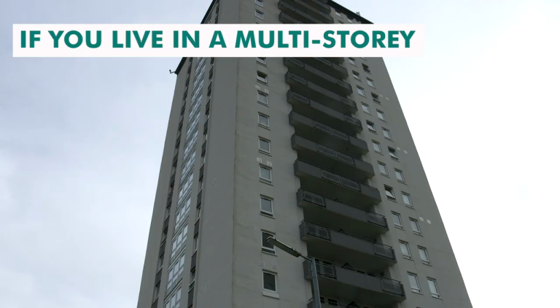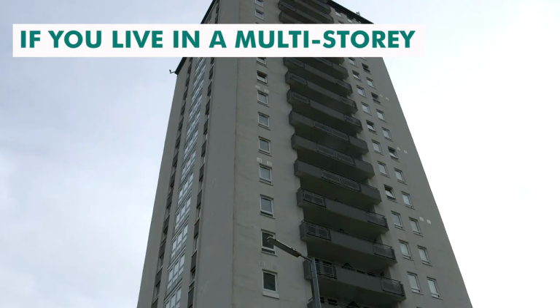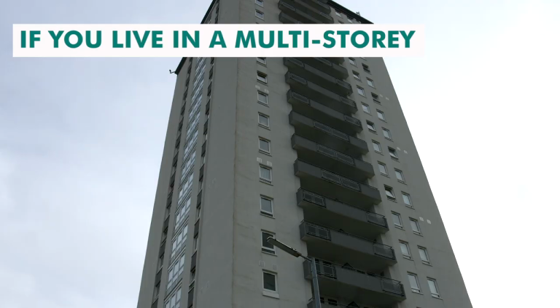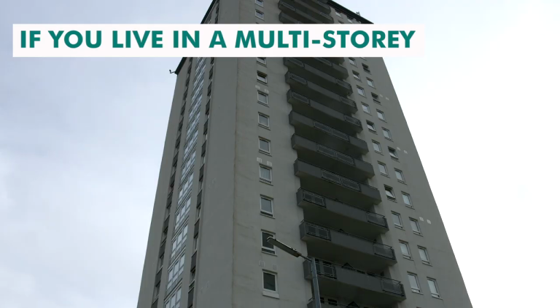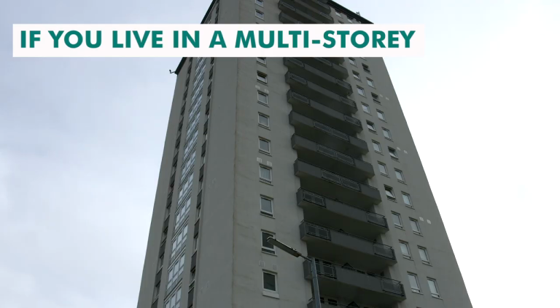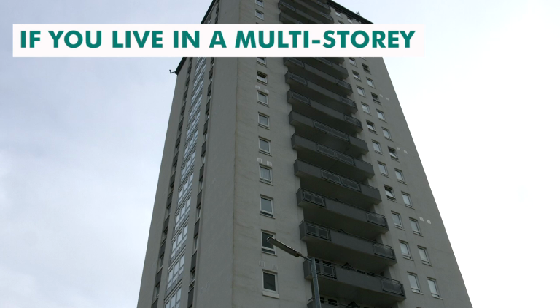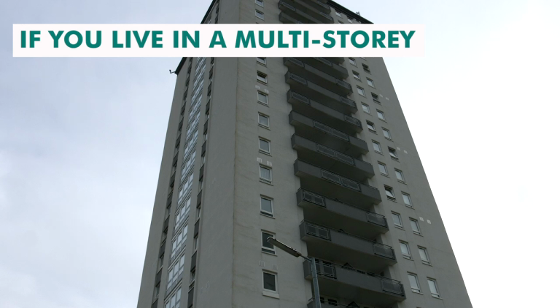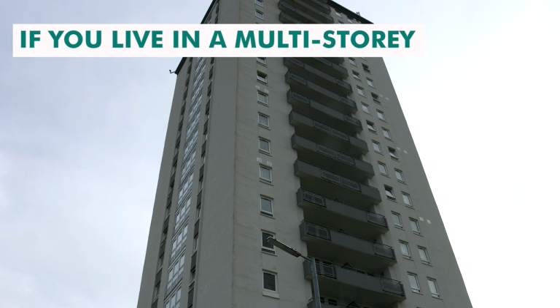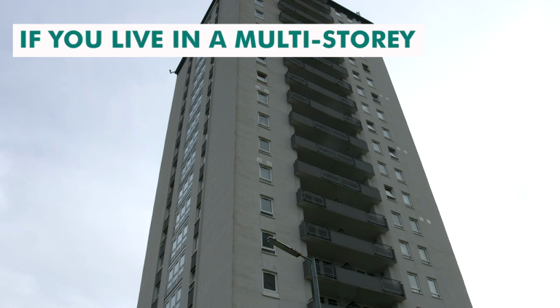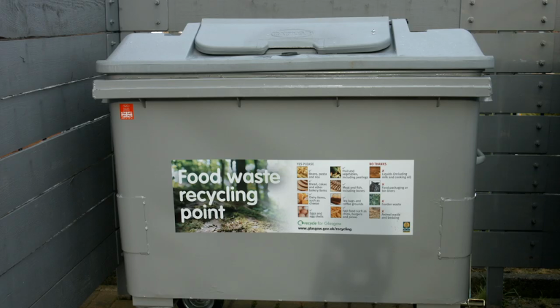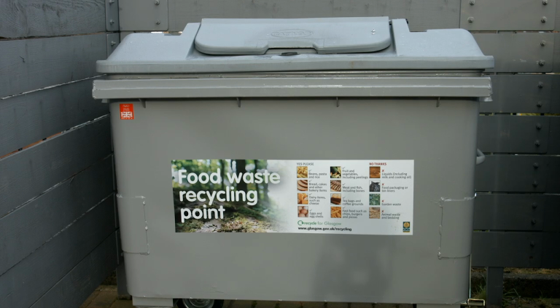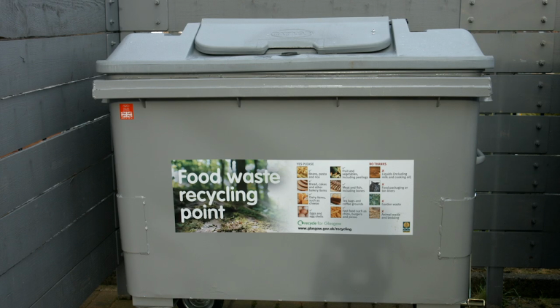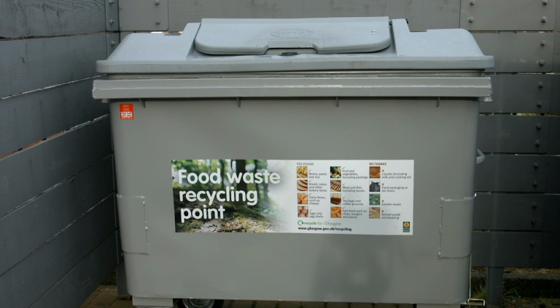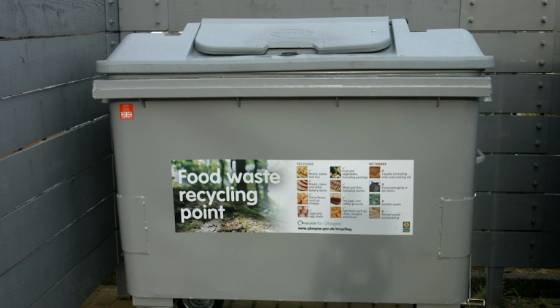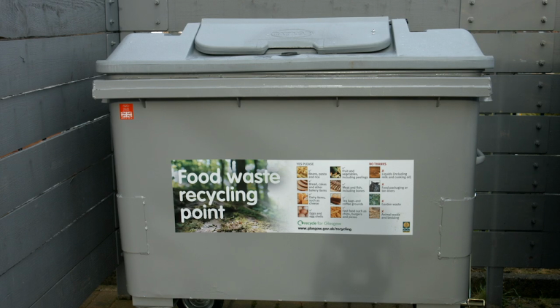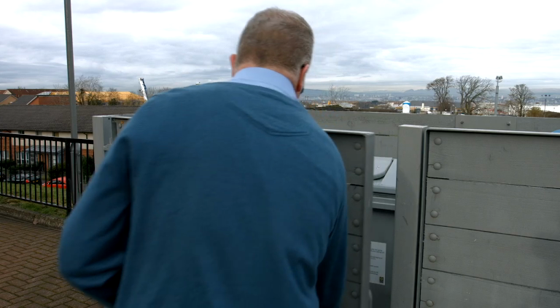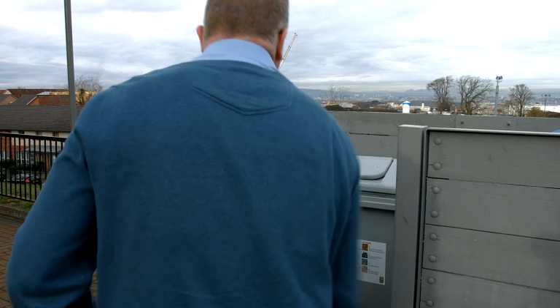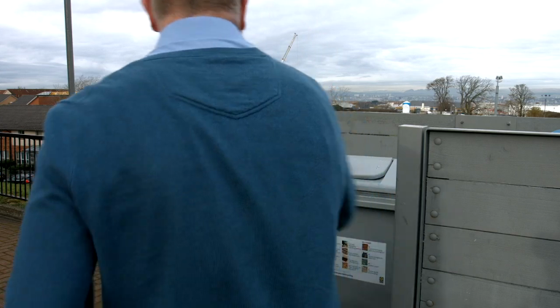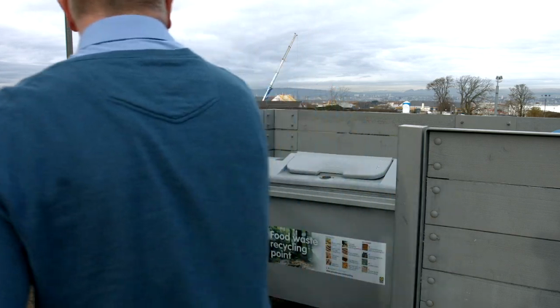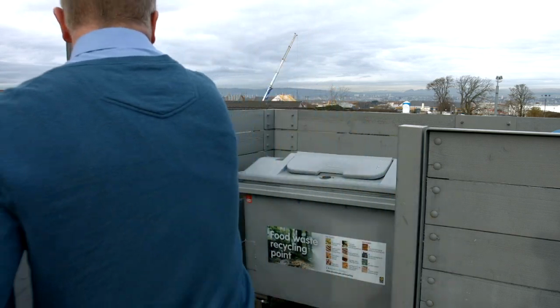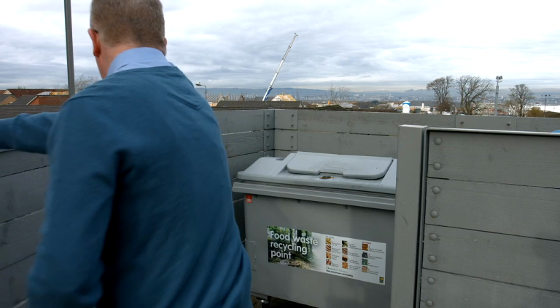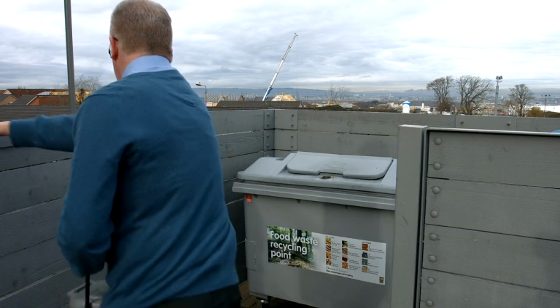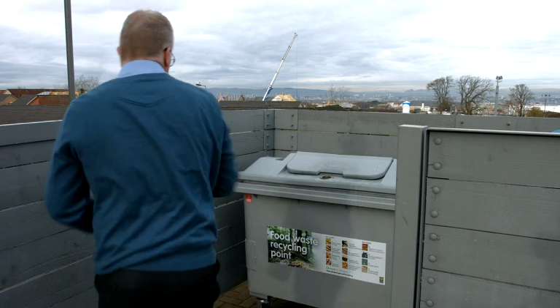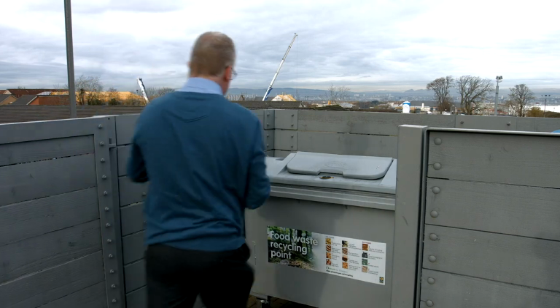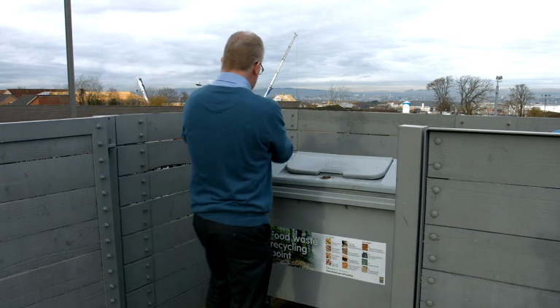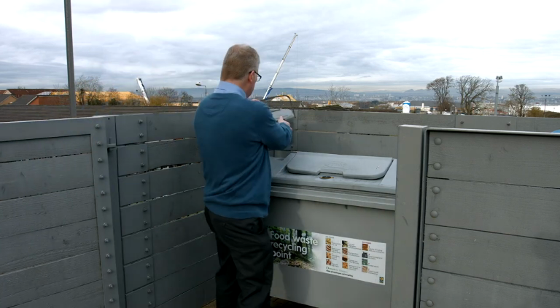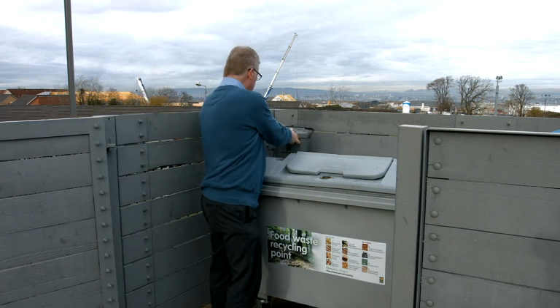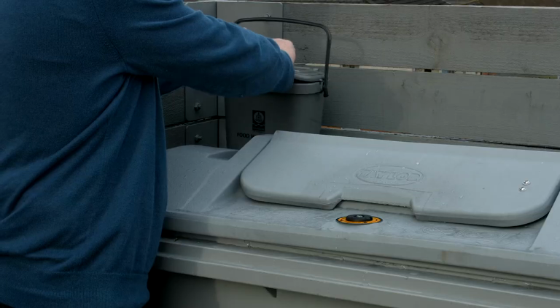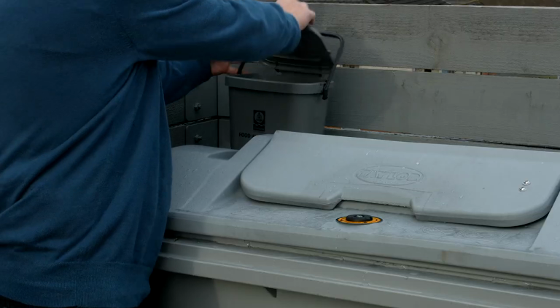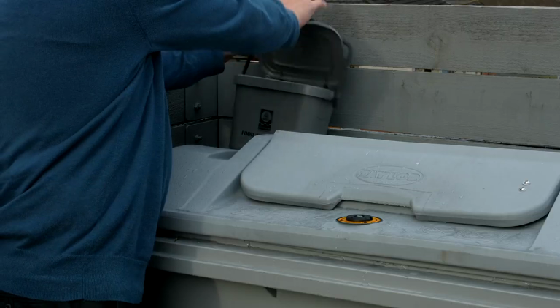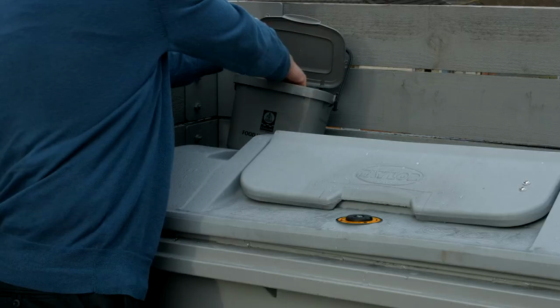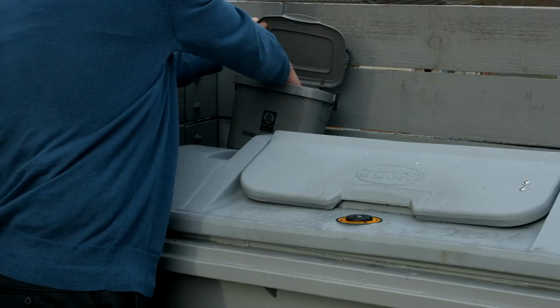If you live in a multi-storey building, your food waste must be placed in your large communal grey bin, which you will find located next to your other shared recycling bins. These bins are collected every week.